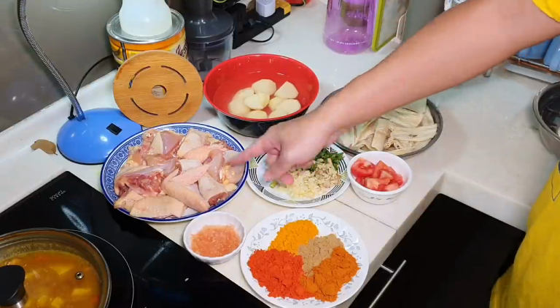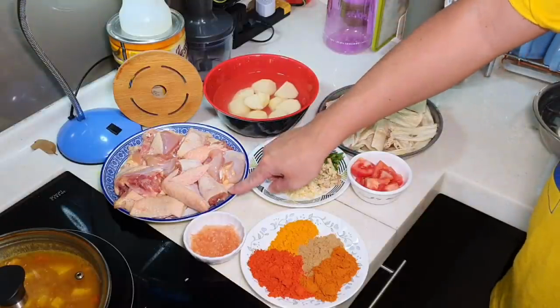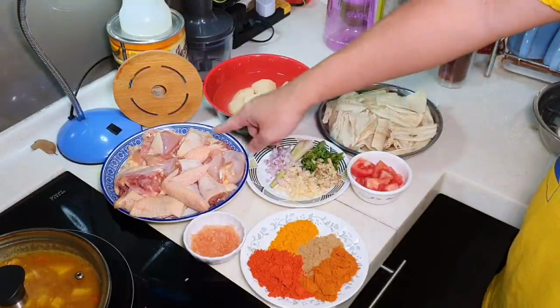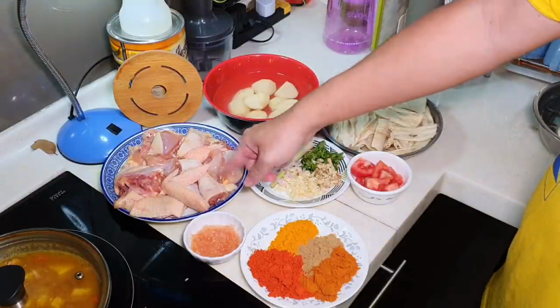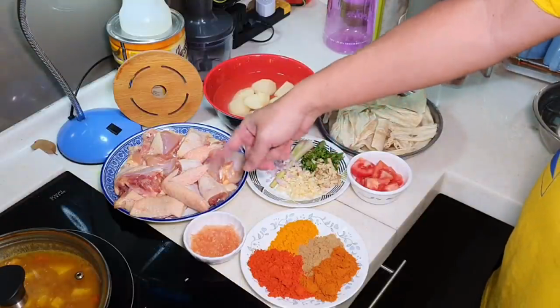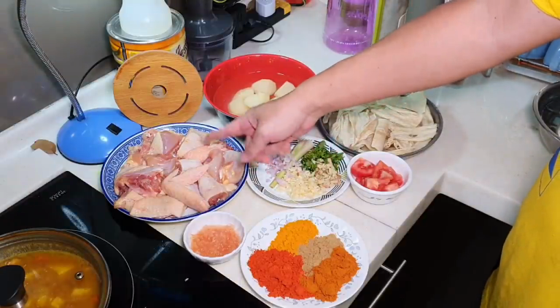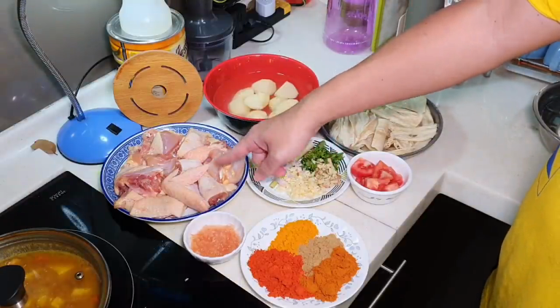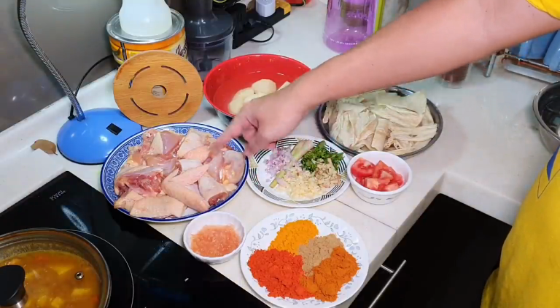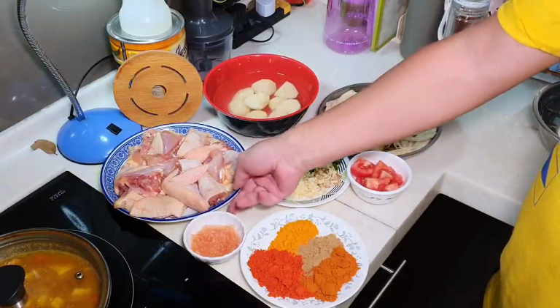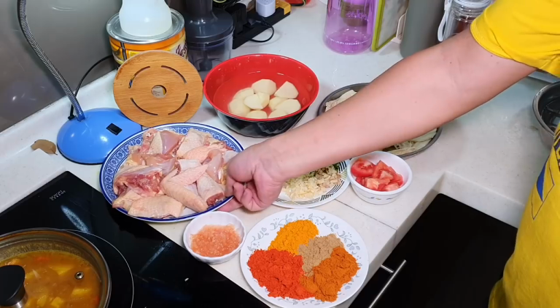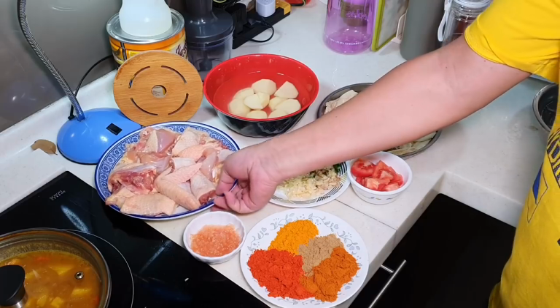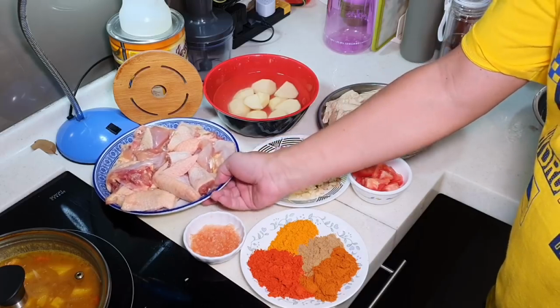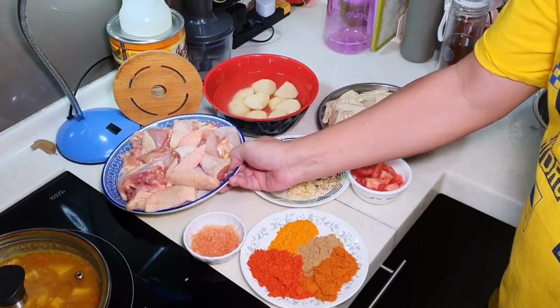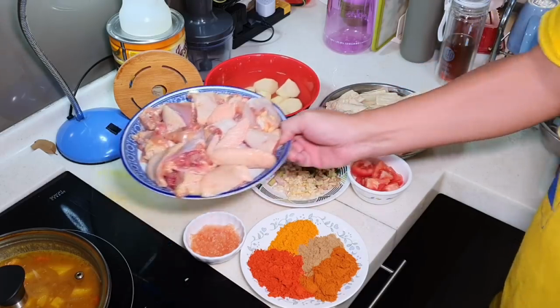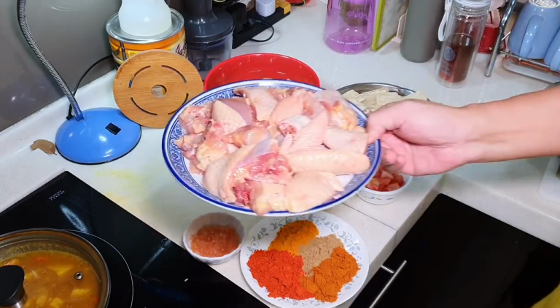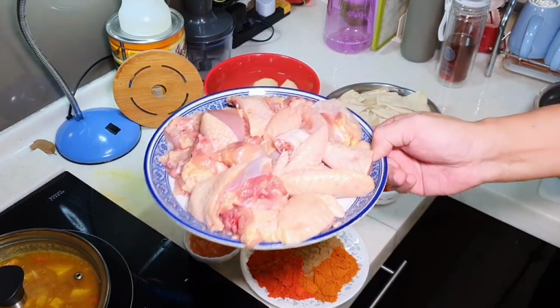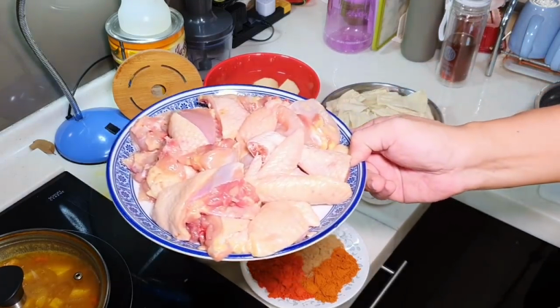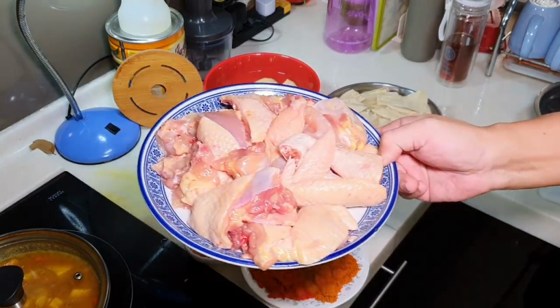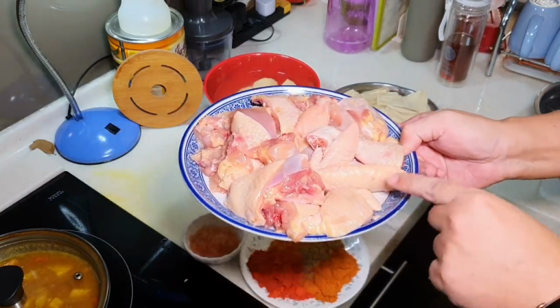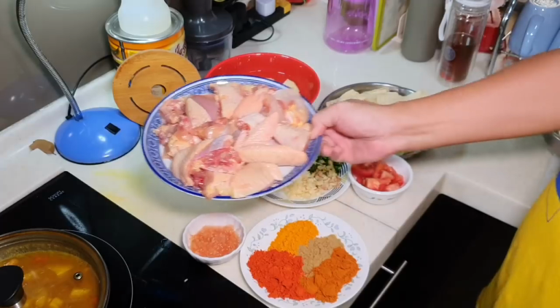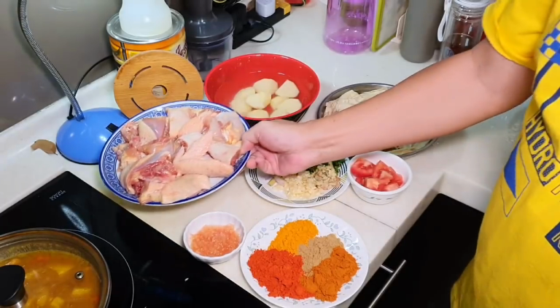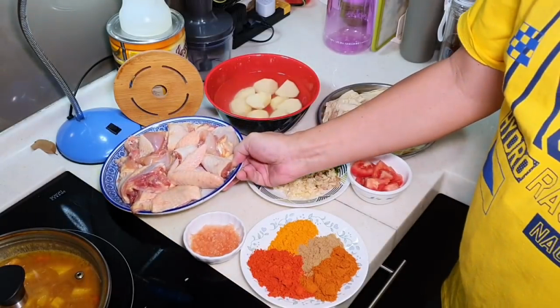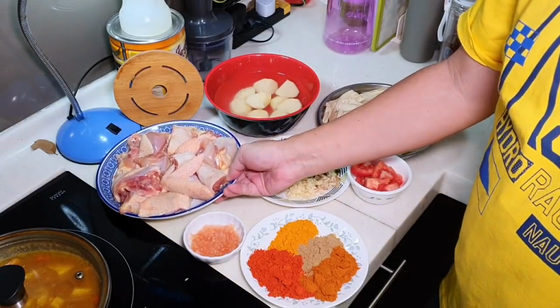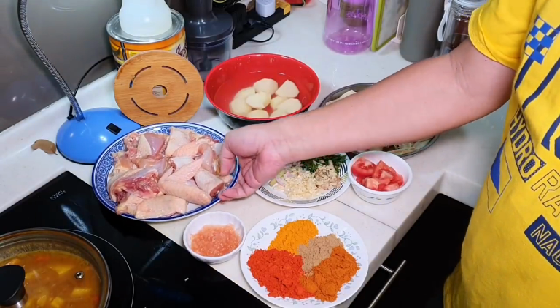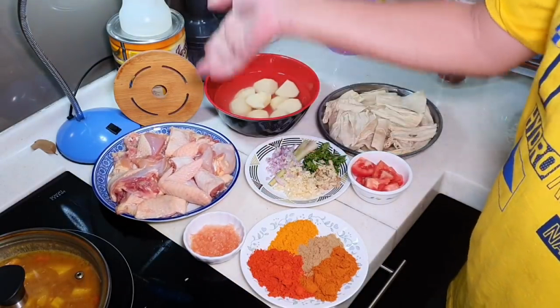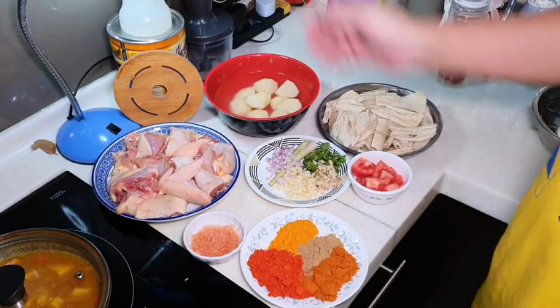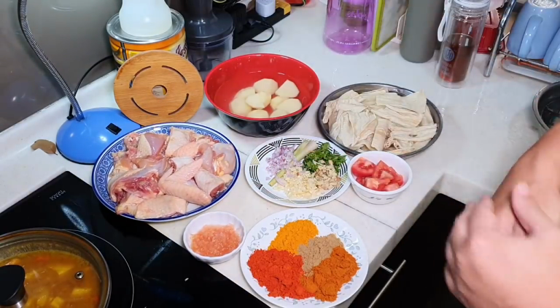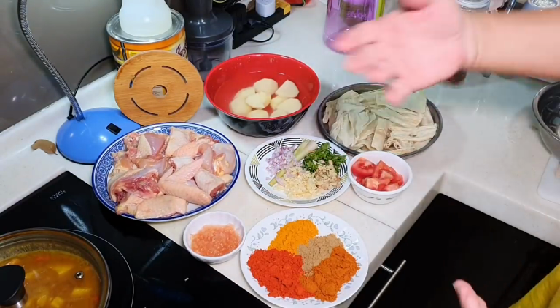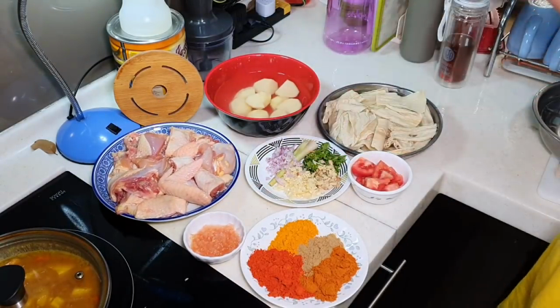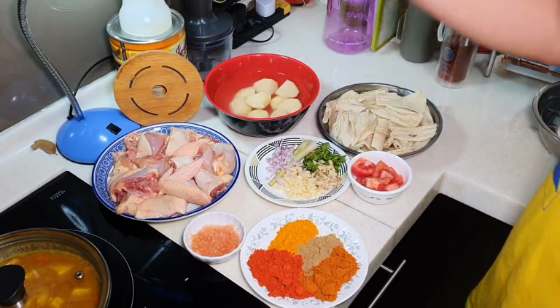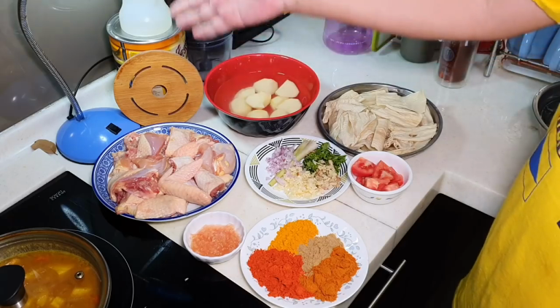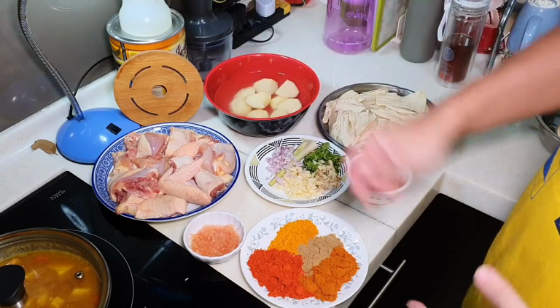I have about 1.2 kg of free-range chicken, chopped into big chunks and marinated with a little bit of salt.